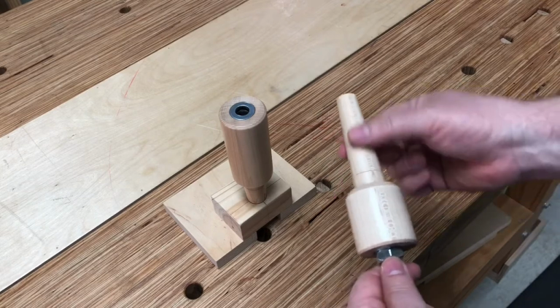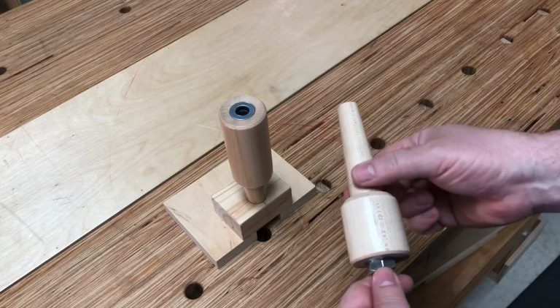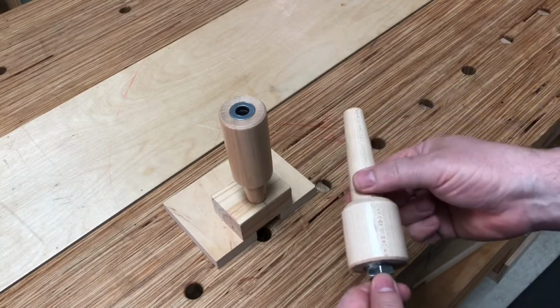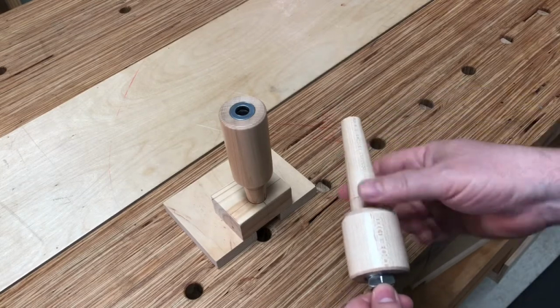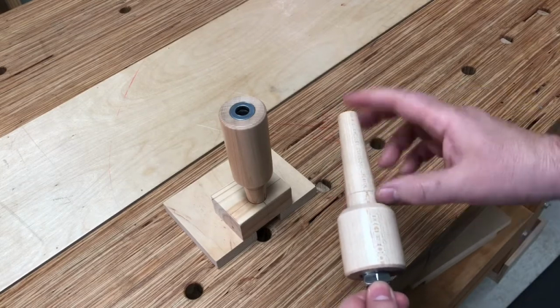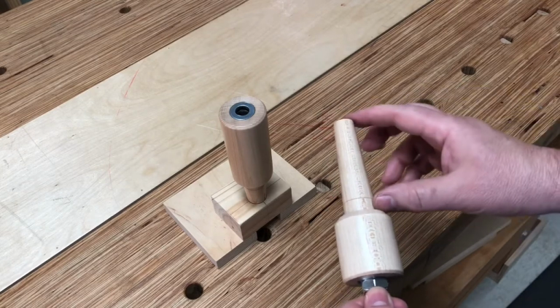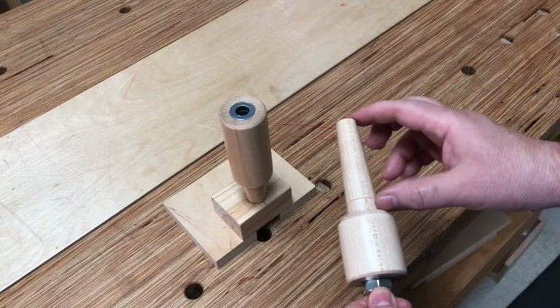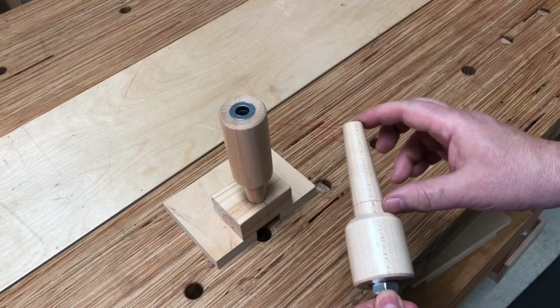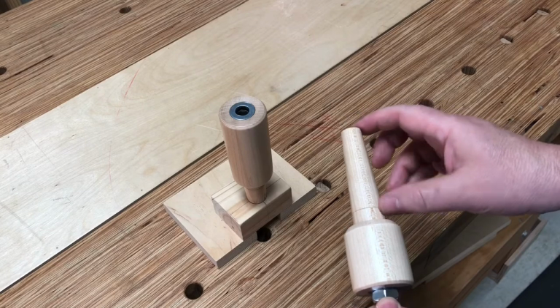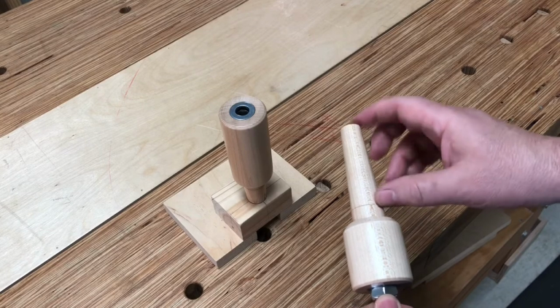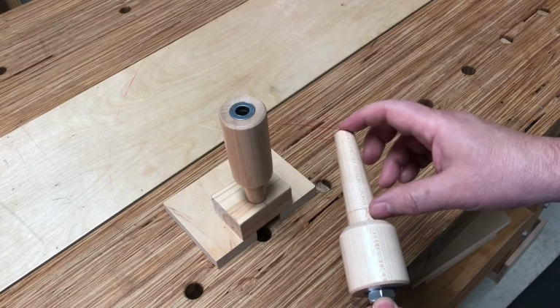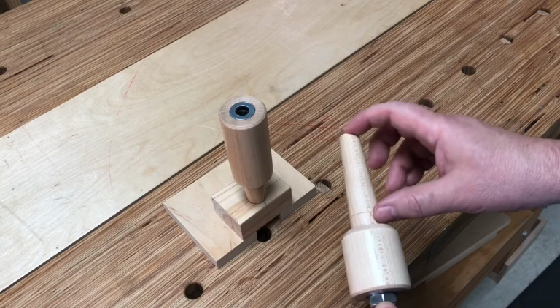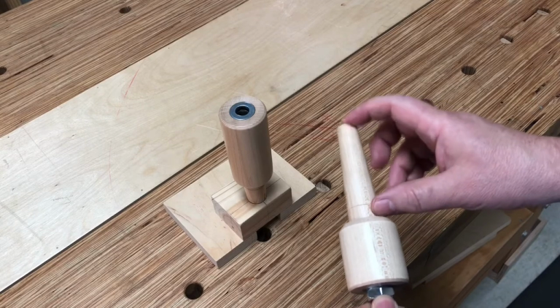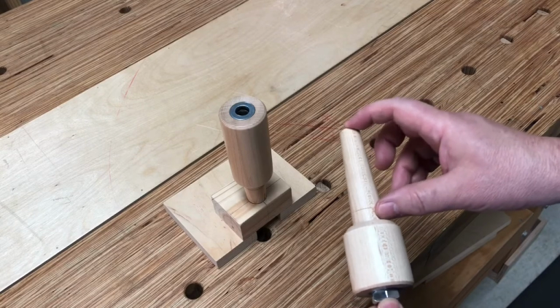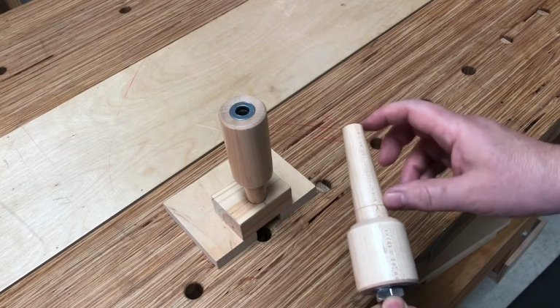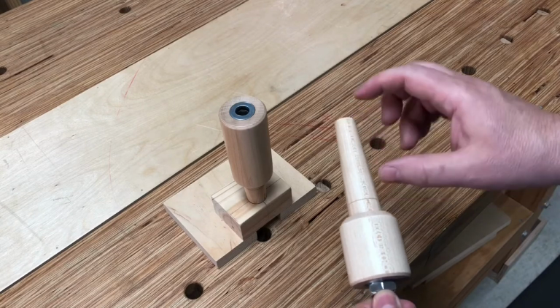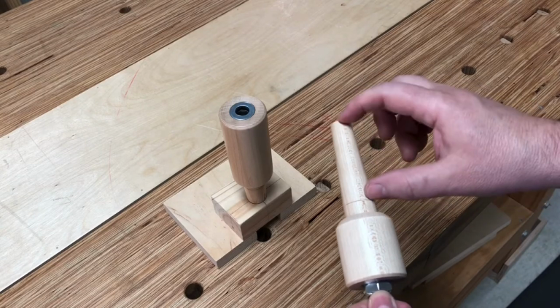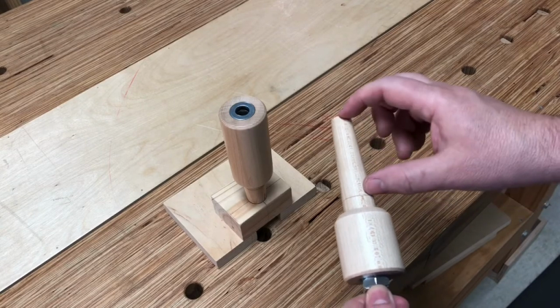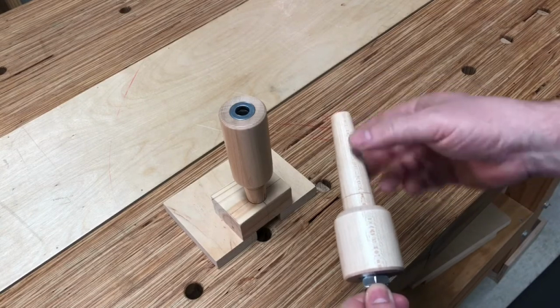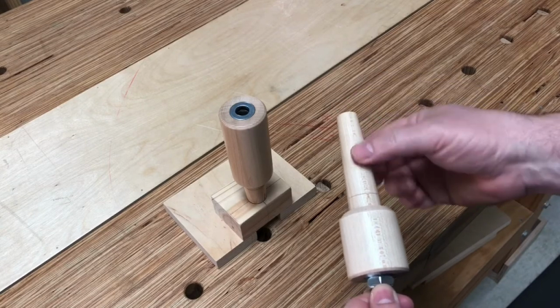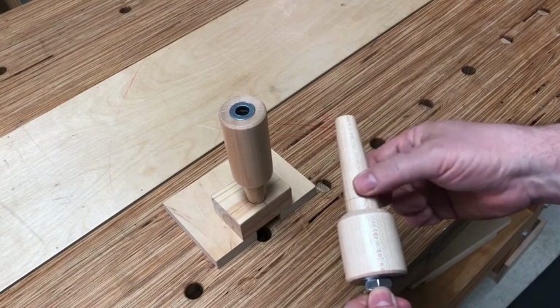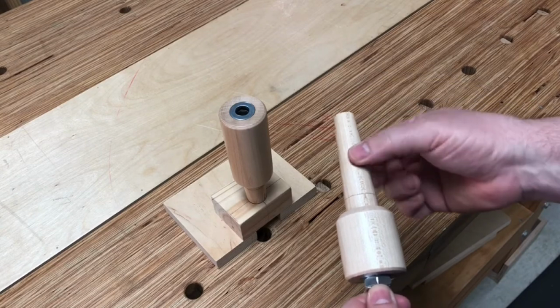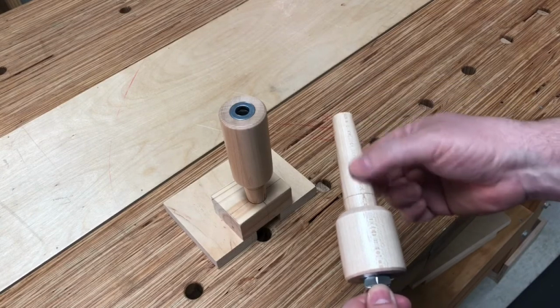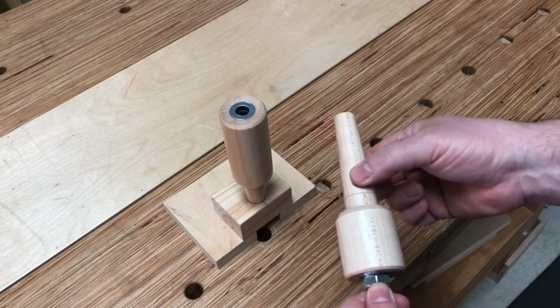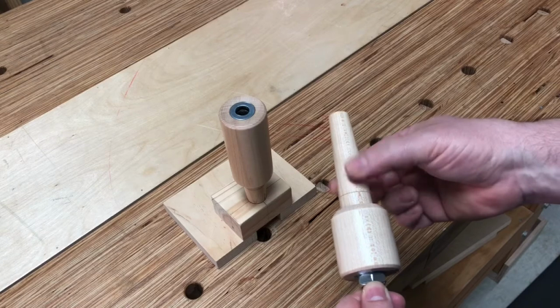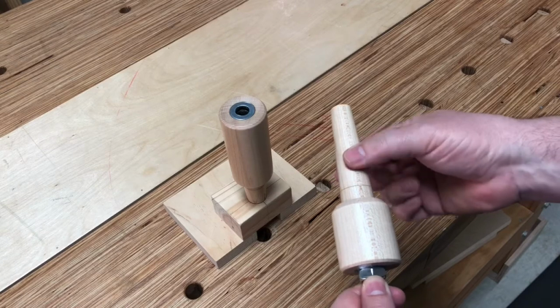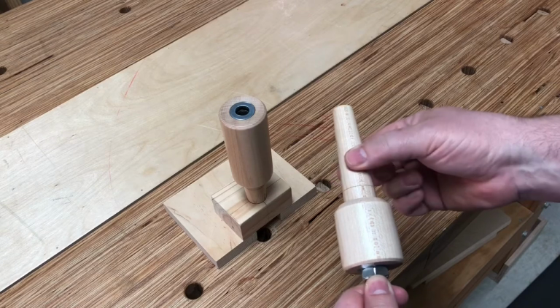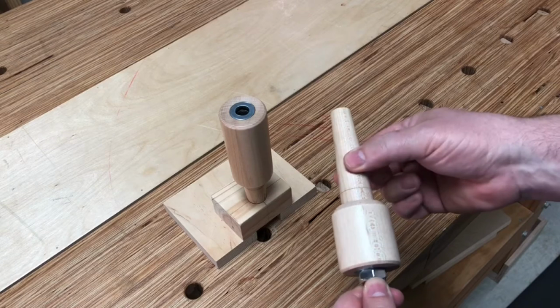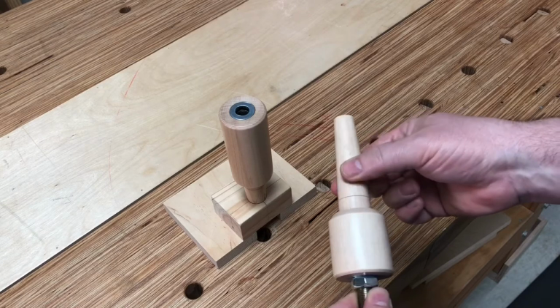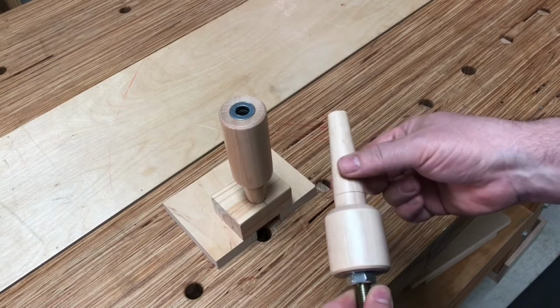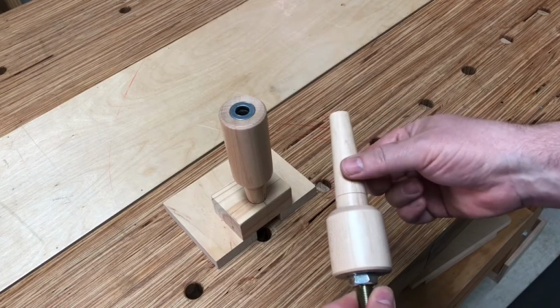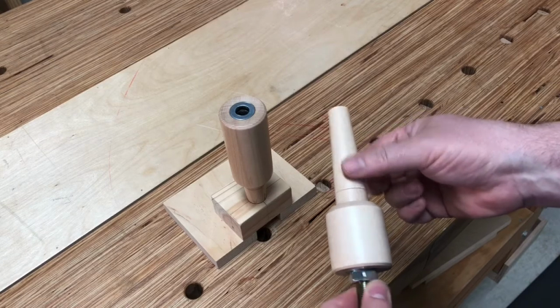Before it was at, I believe it was 15 sixteenths, and basically I was limited to my tapered tenon cutter as far as the length of the tenon and the large diameter width of it.